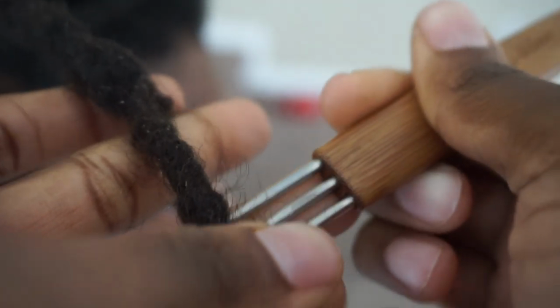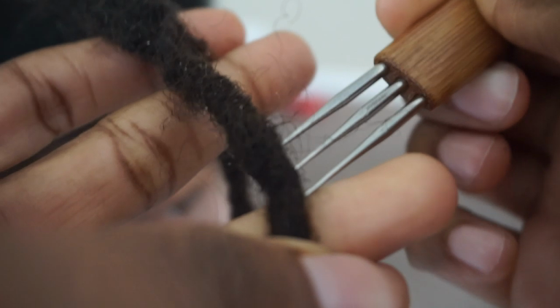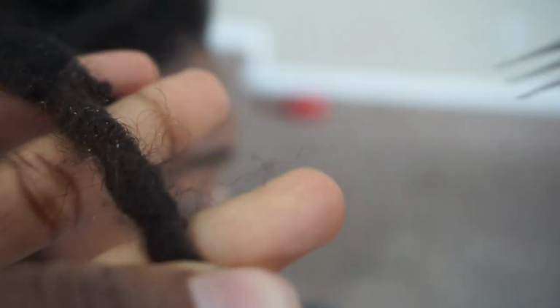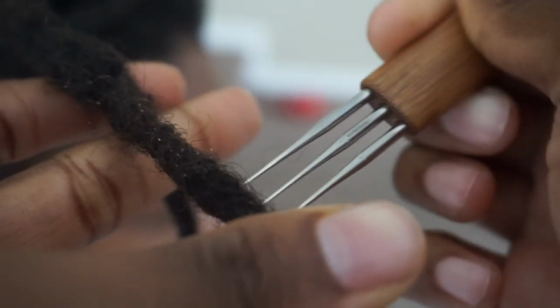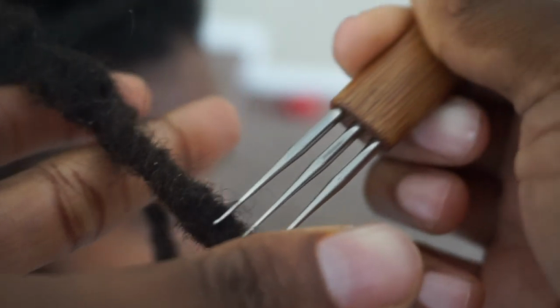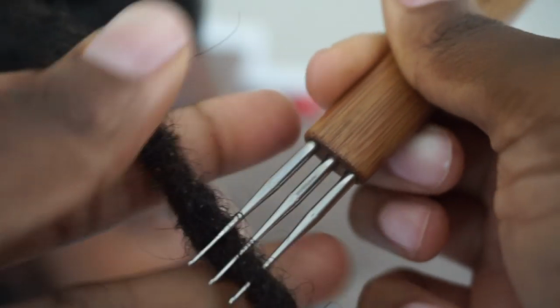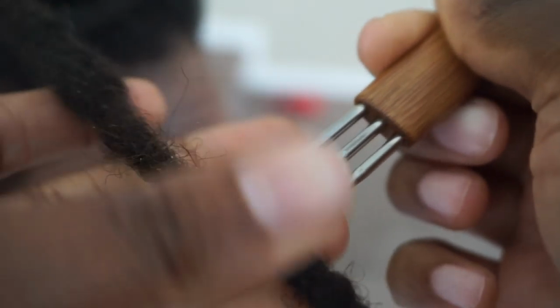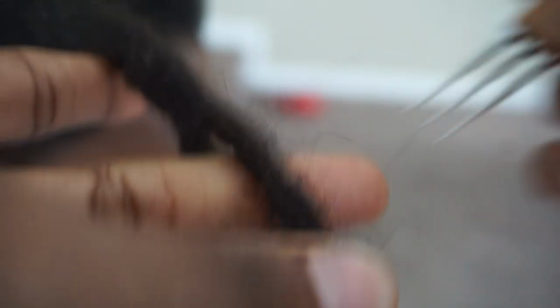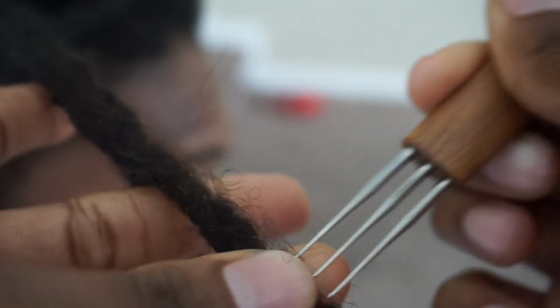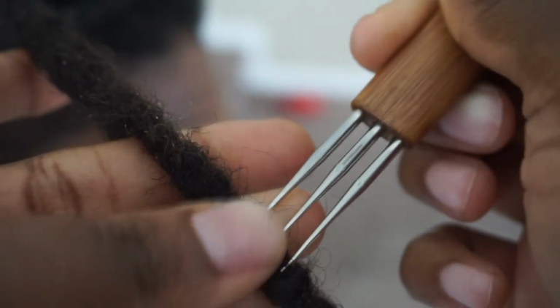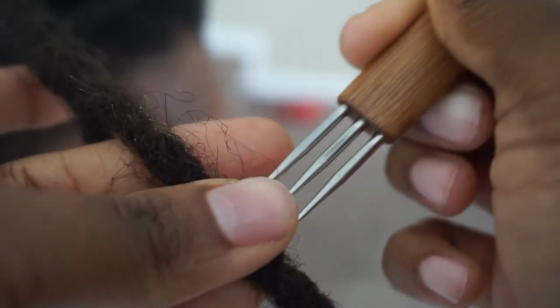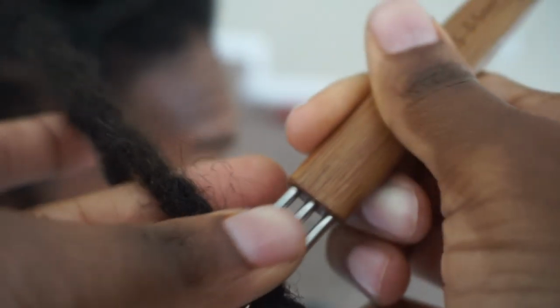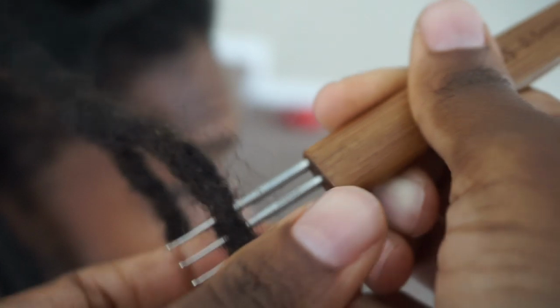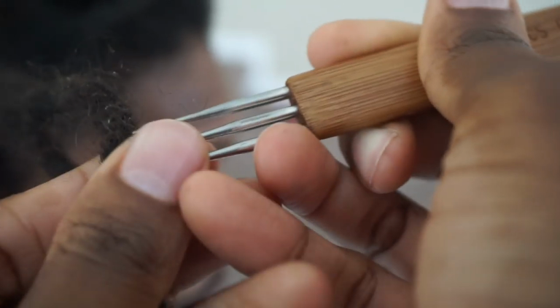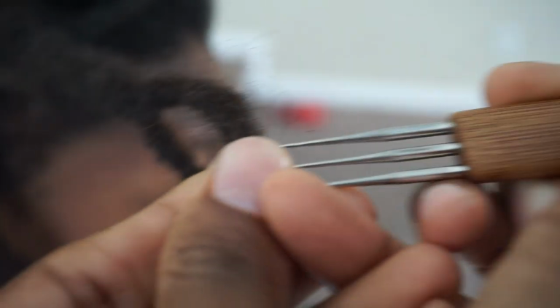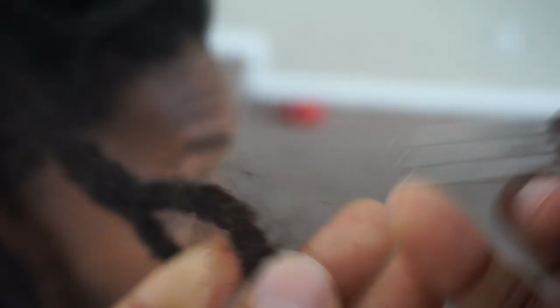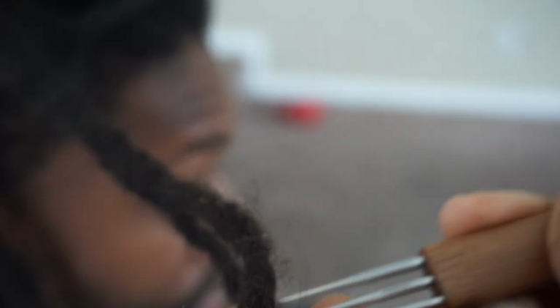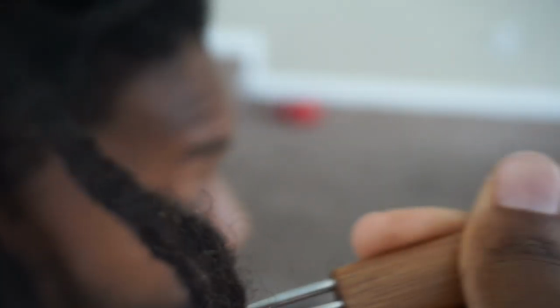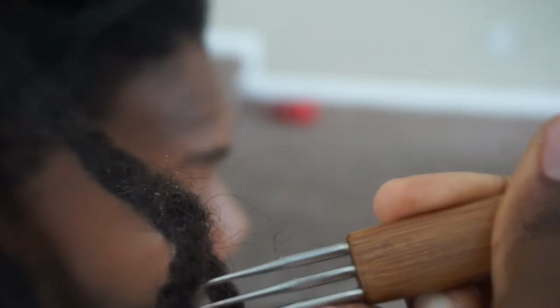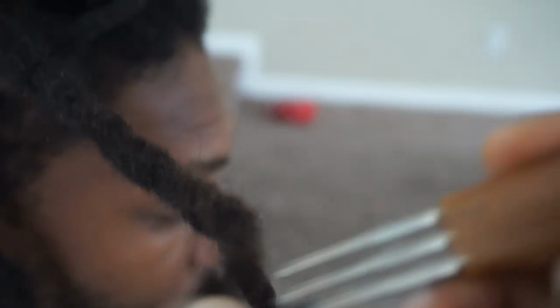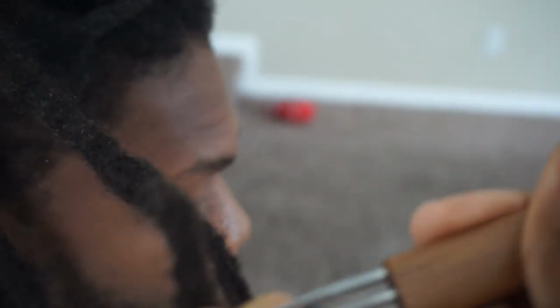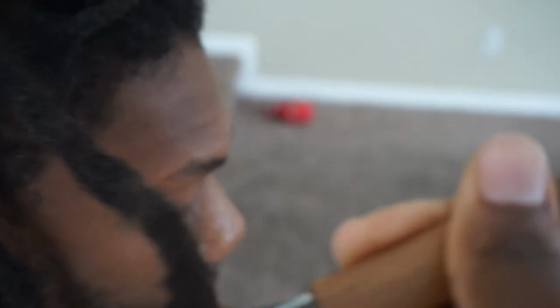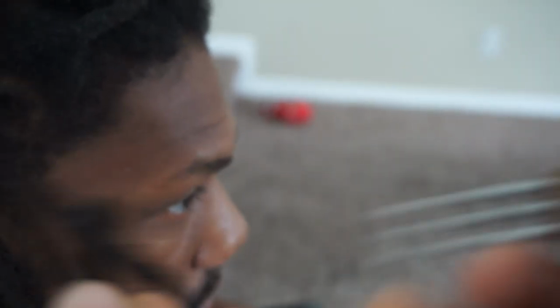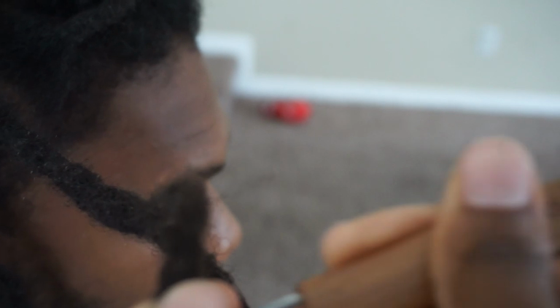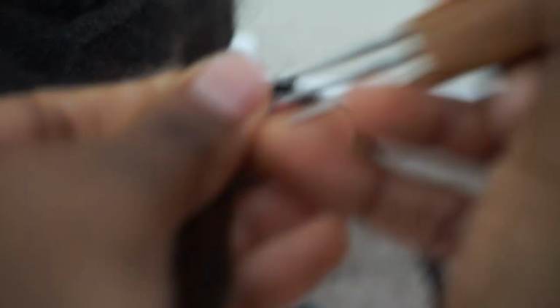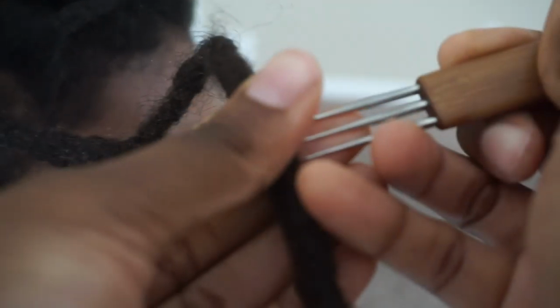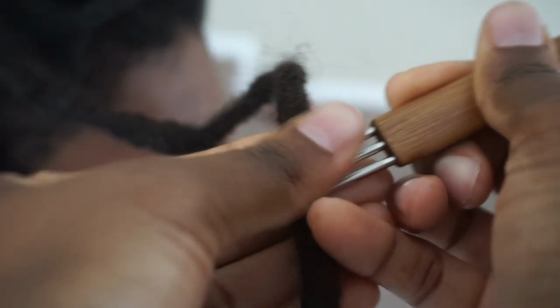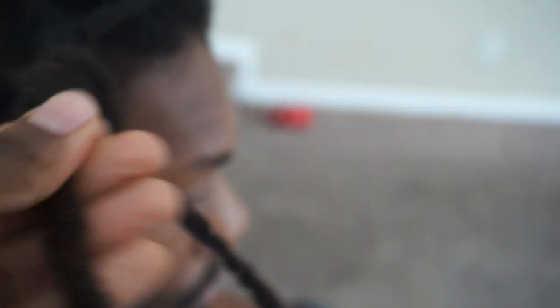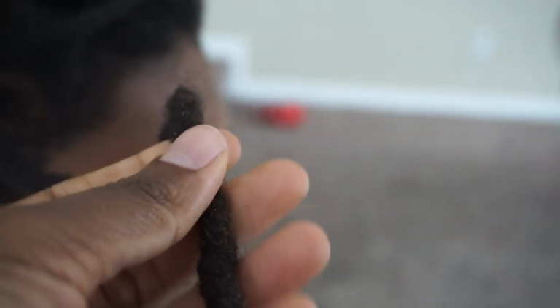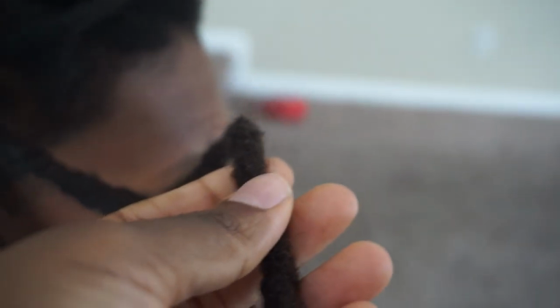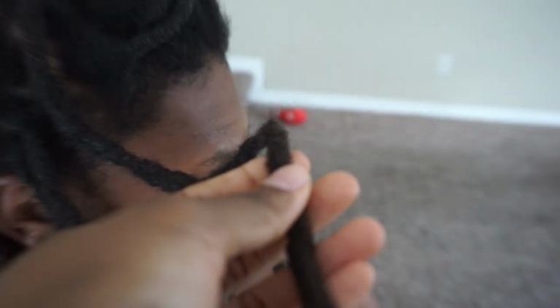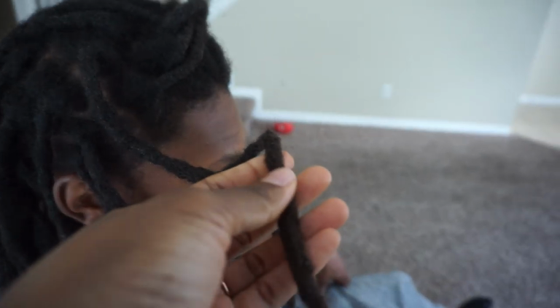So I'm going to have to create a bit of frizz to help me get it seamless, and that's what I'm doing here — pulling out some hair out of the locks. Not too much to damage it, but enough to give me some artificial frizz.